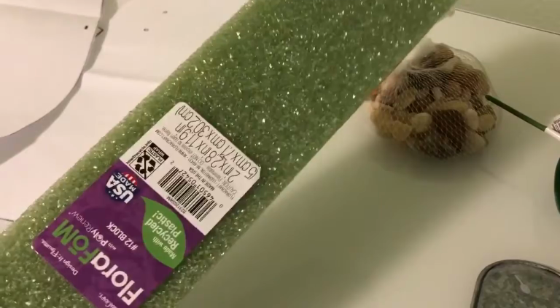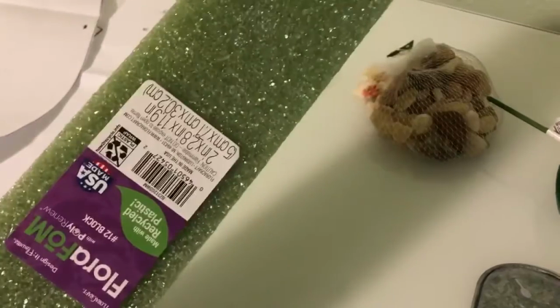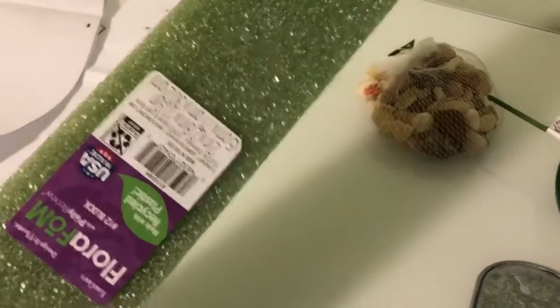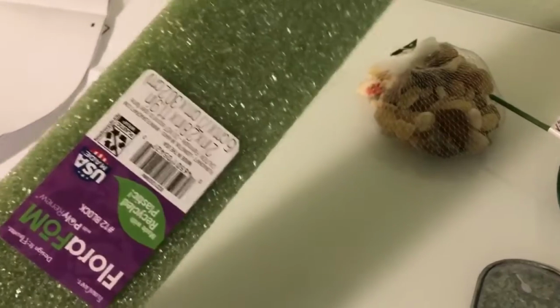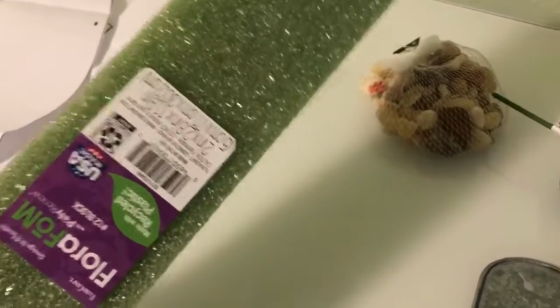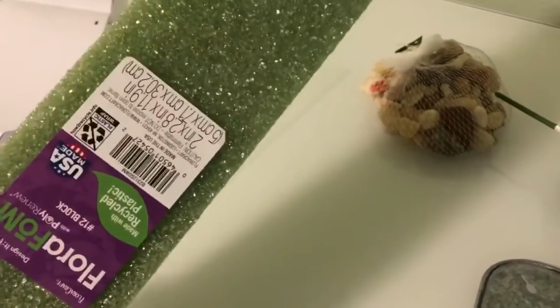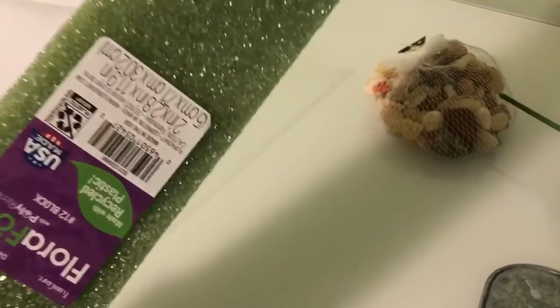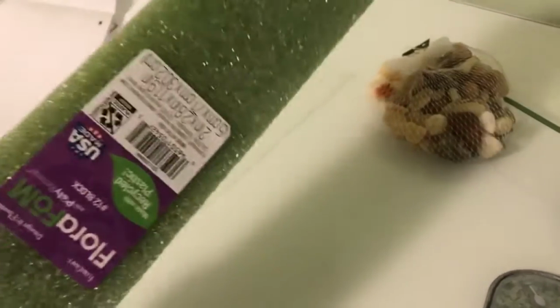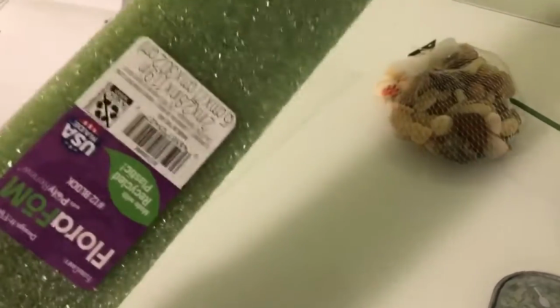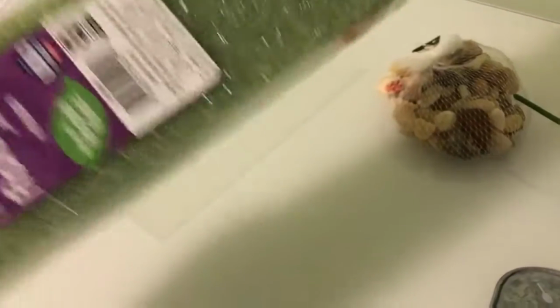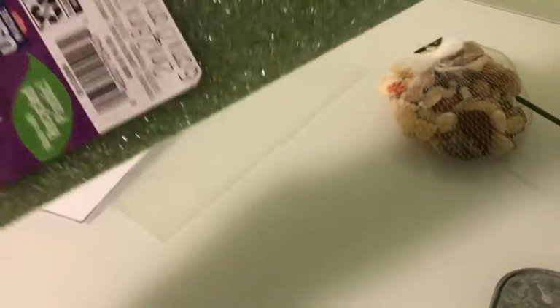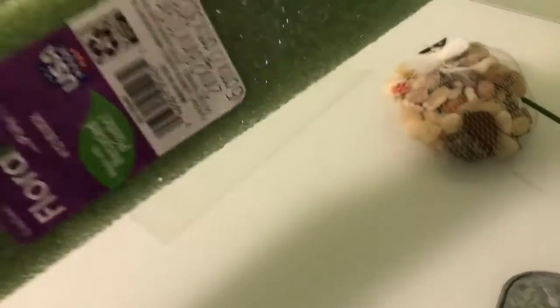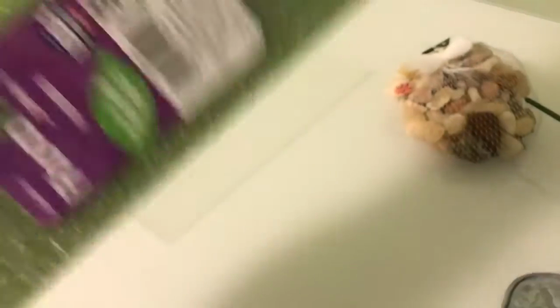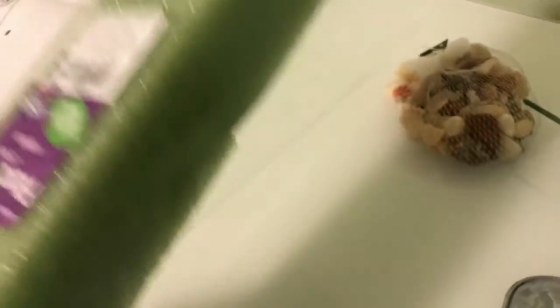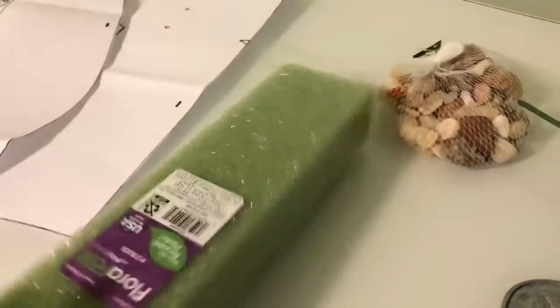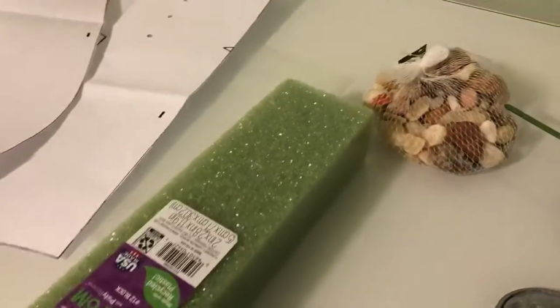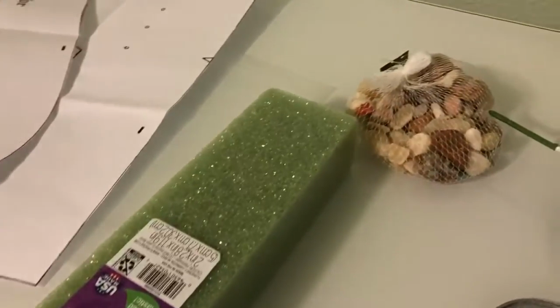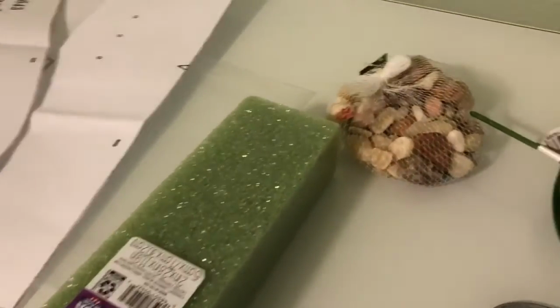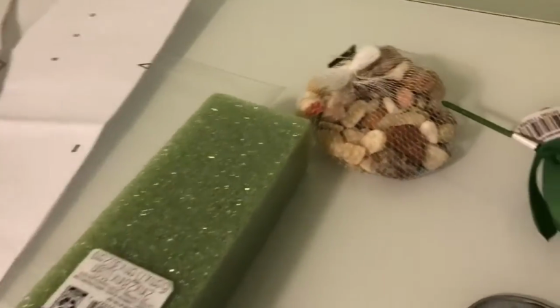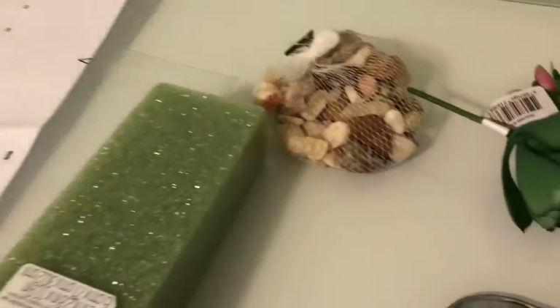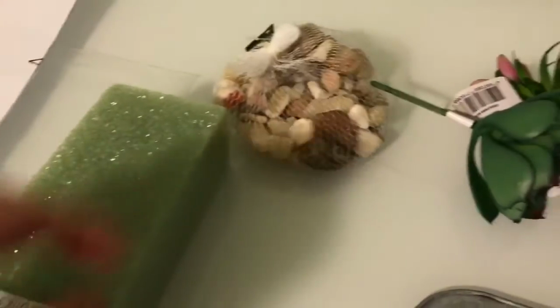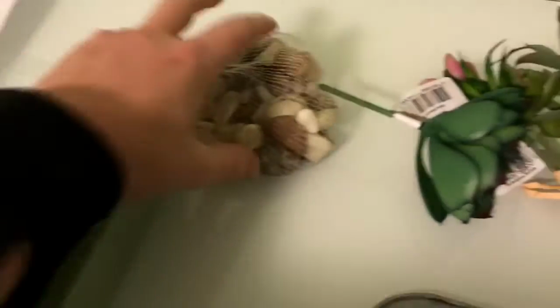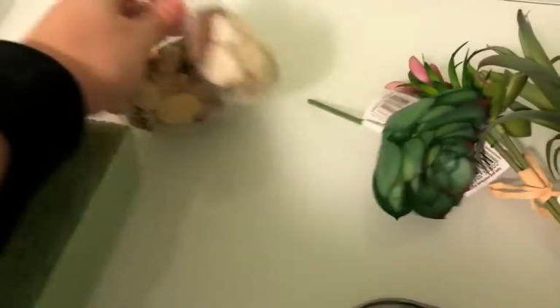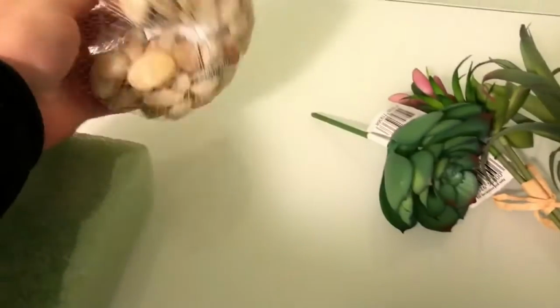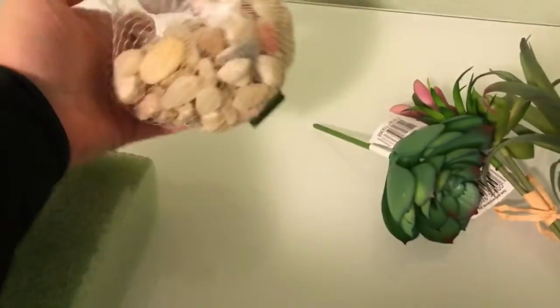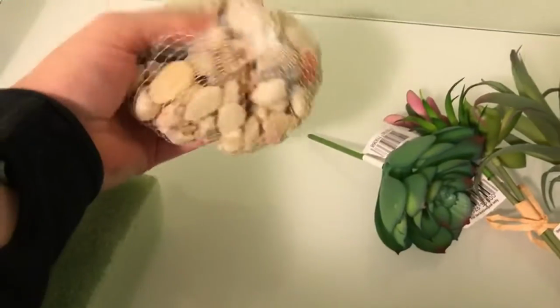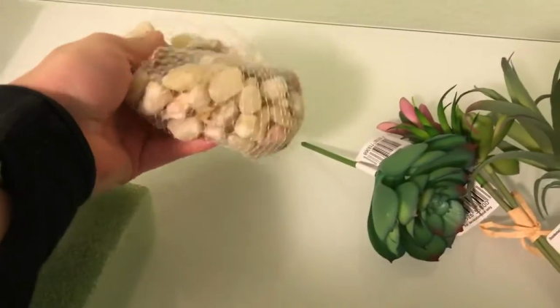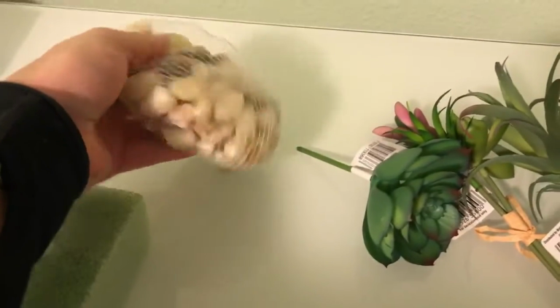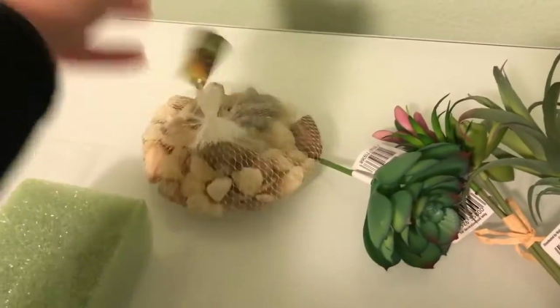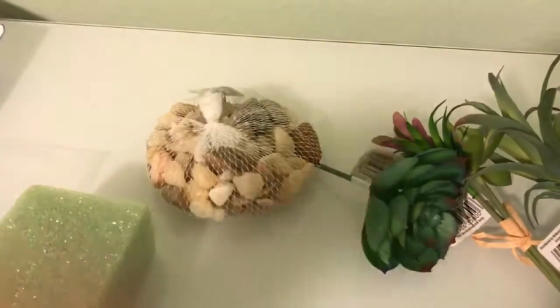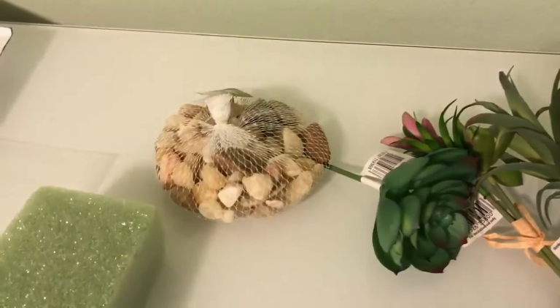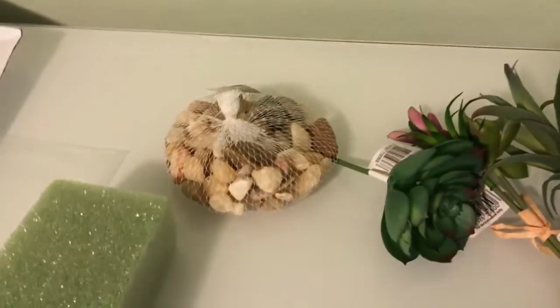I used the foam made out of recycled materials — plant foam stuff — and then some rocks to go on top.